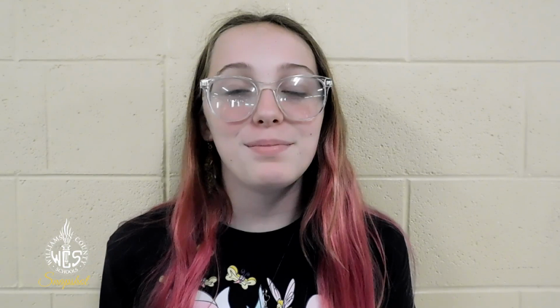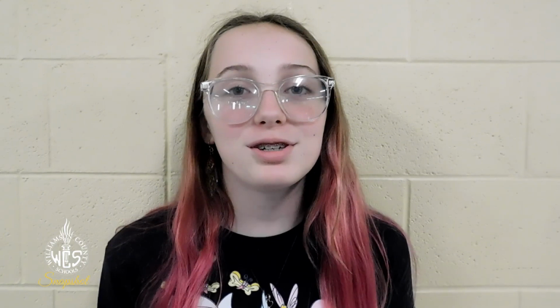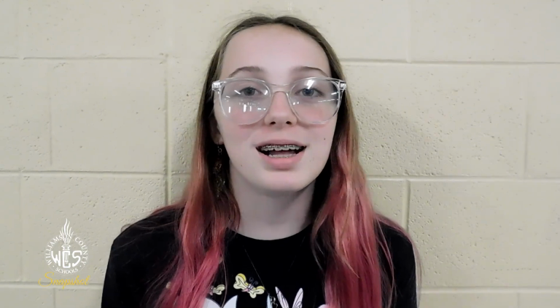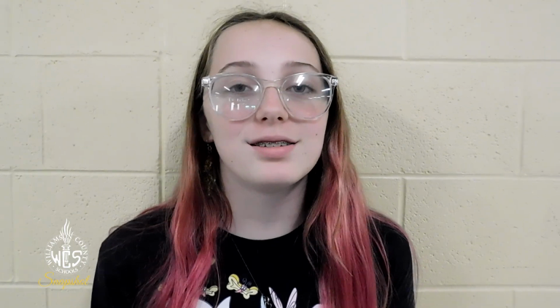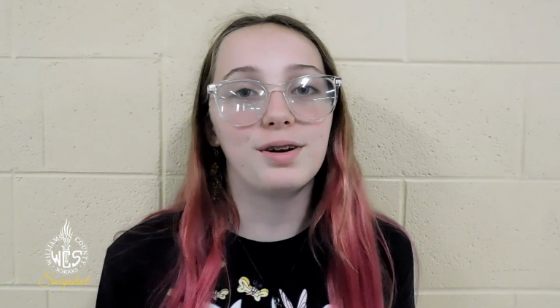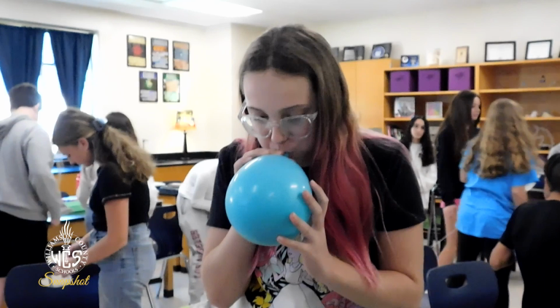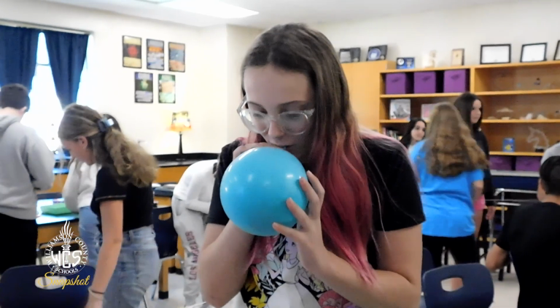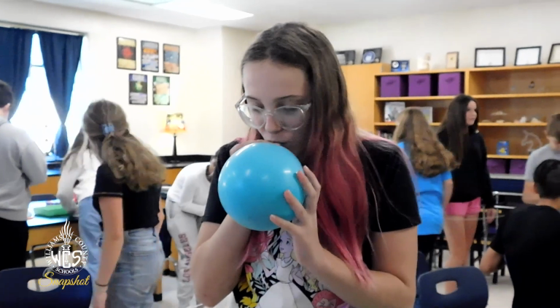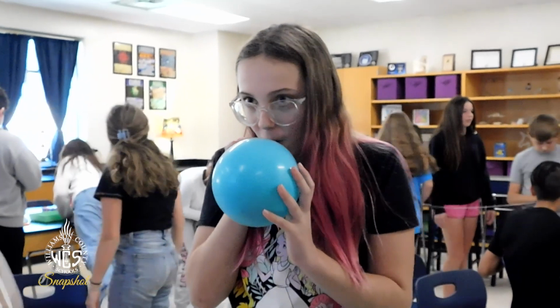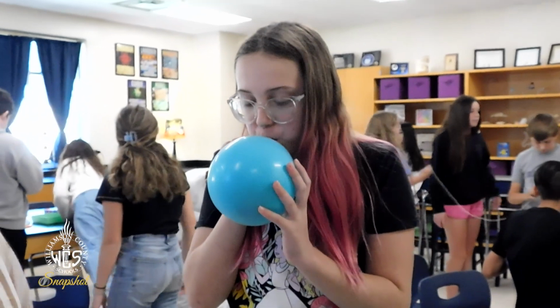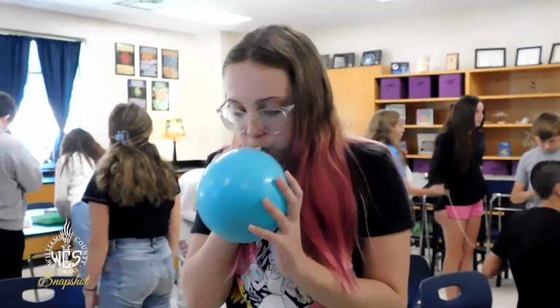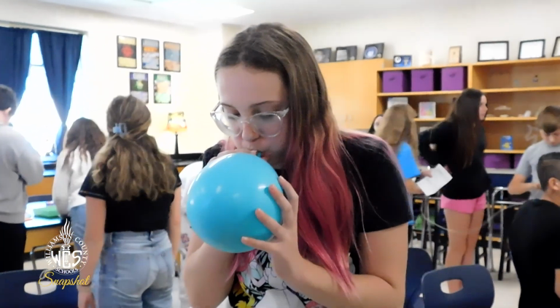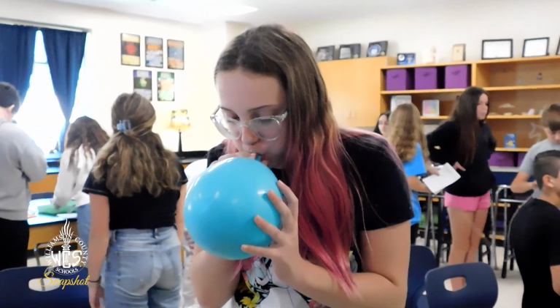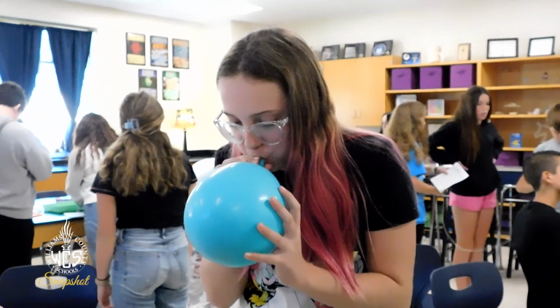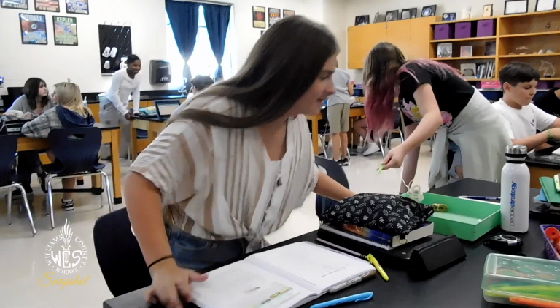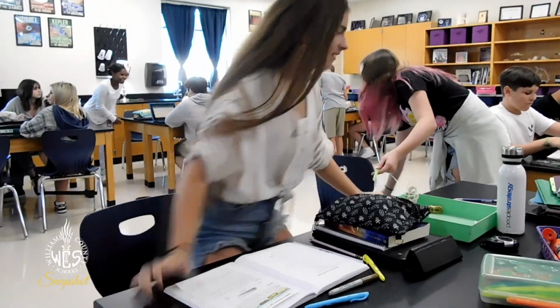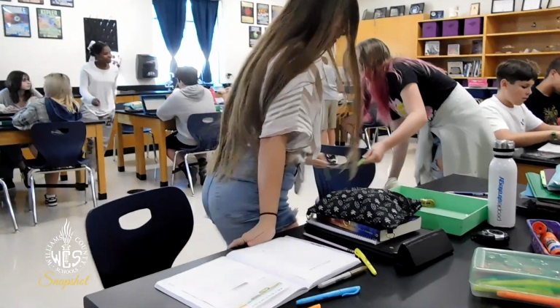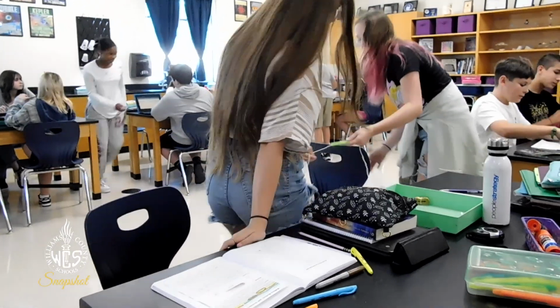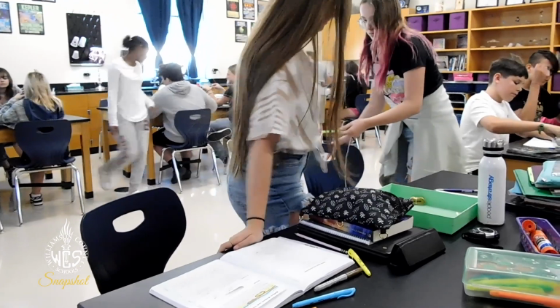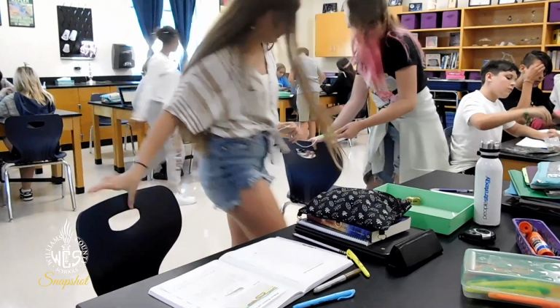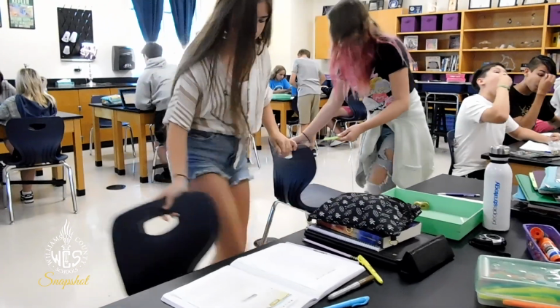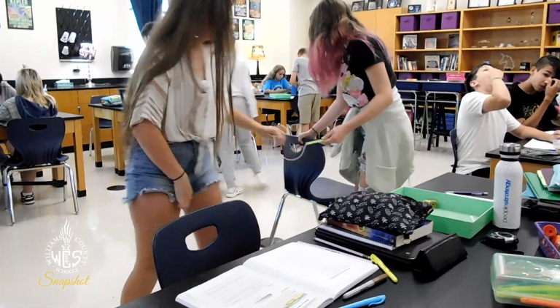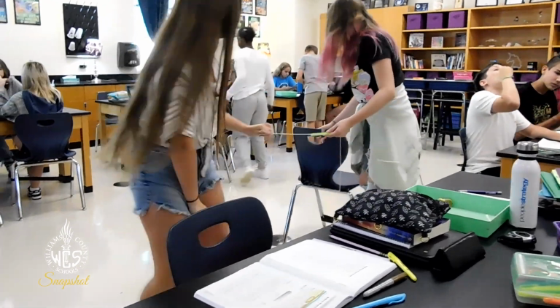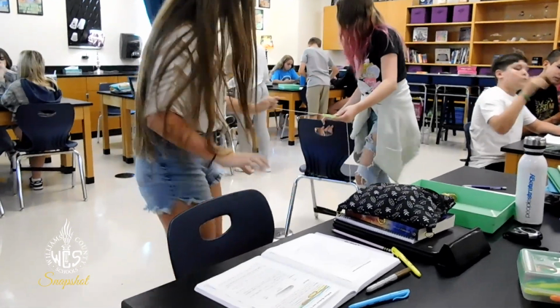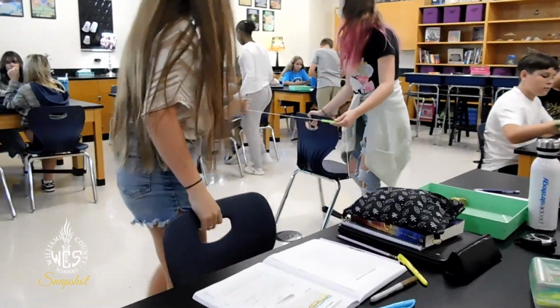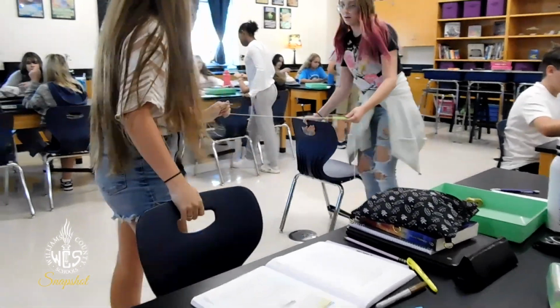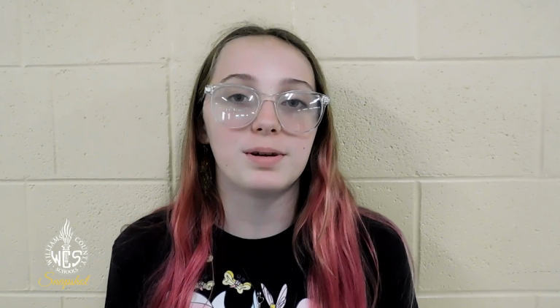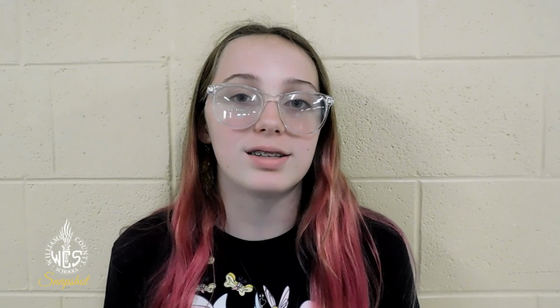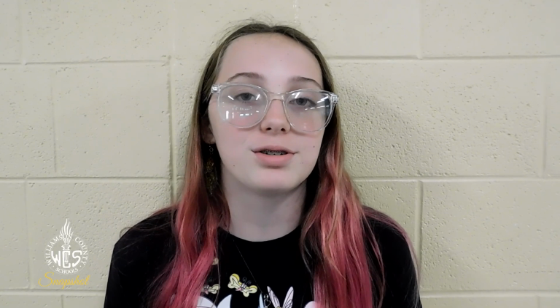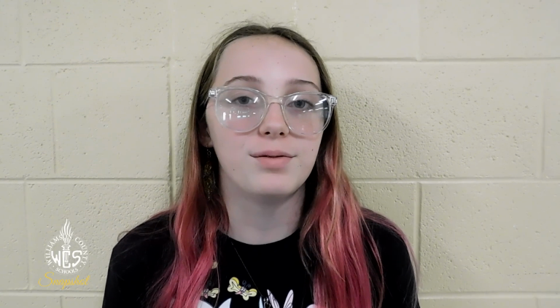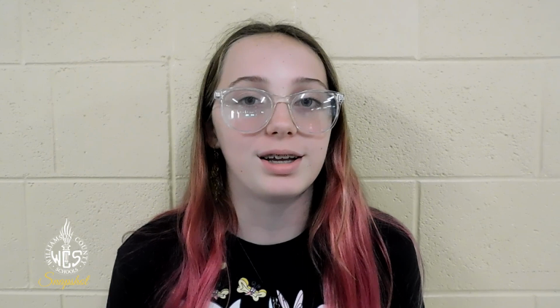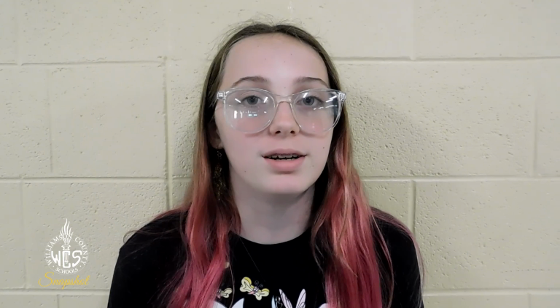Being in Ms. Shroom's class is so fun. We get to do all sorts of fun simulations and labs. We get to do it with our friends and the people that we like to be with. And it just has helped me learn so much about science and I'm just so grateful that I get to be here.